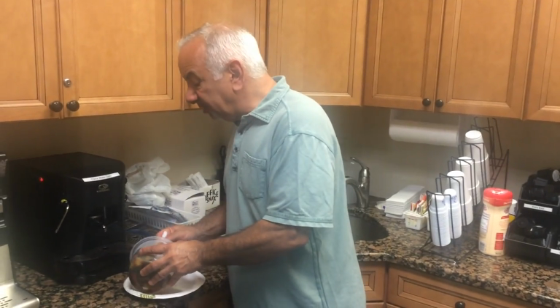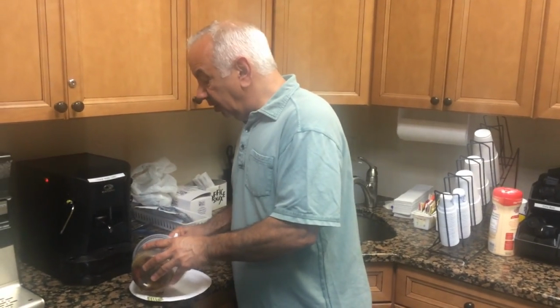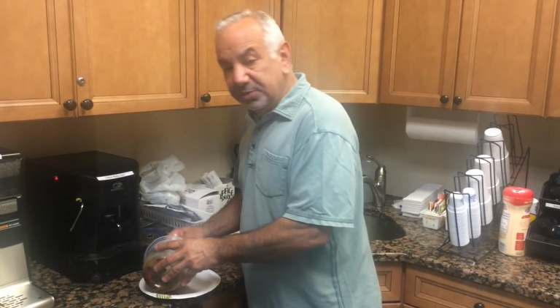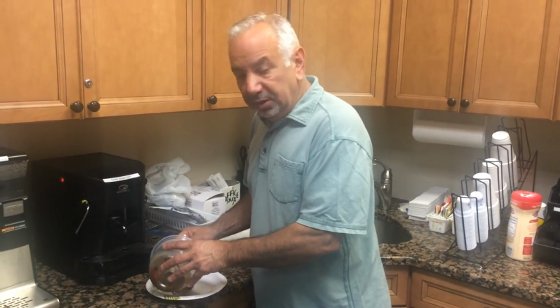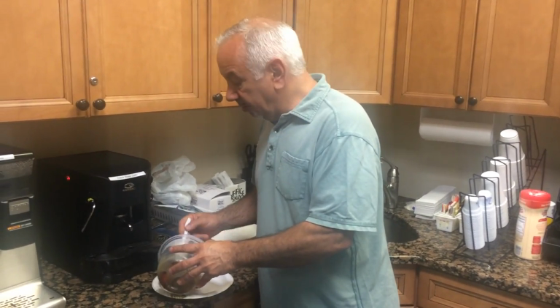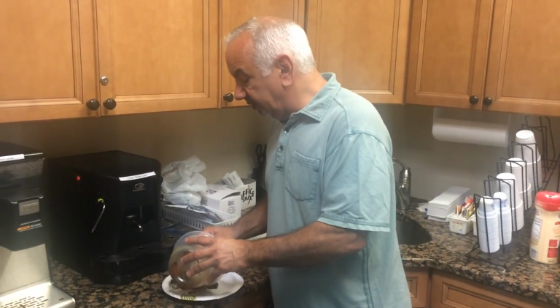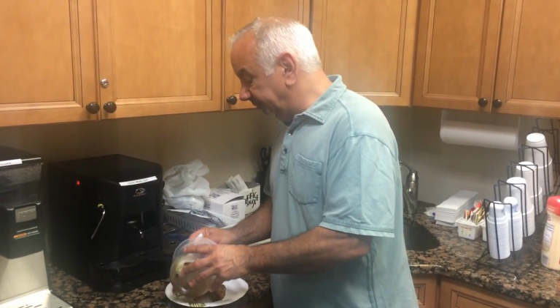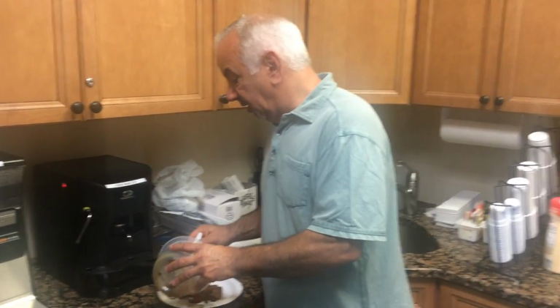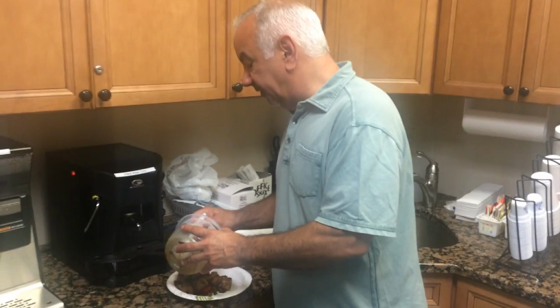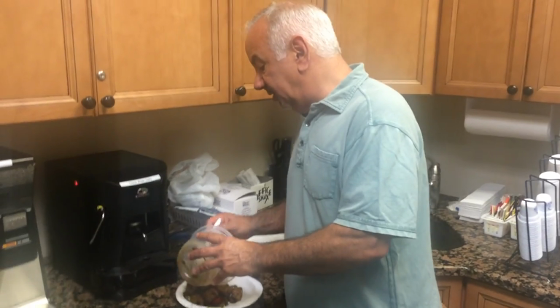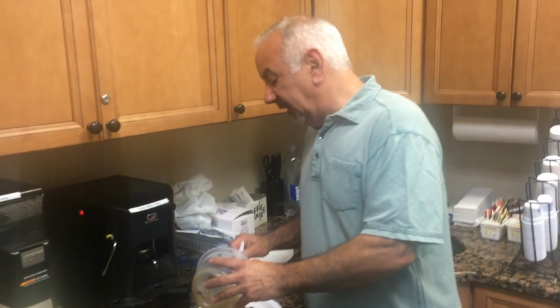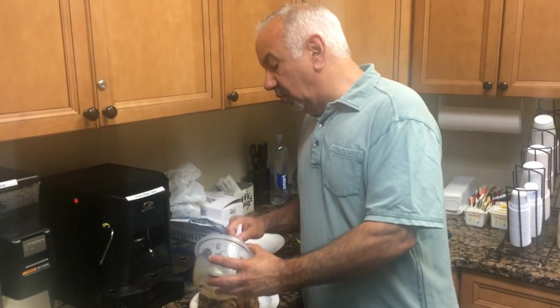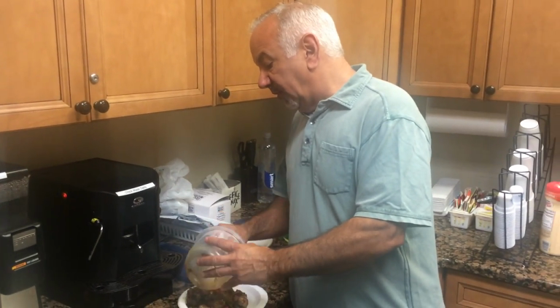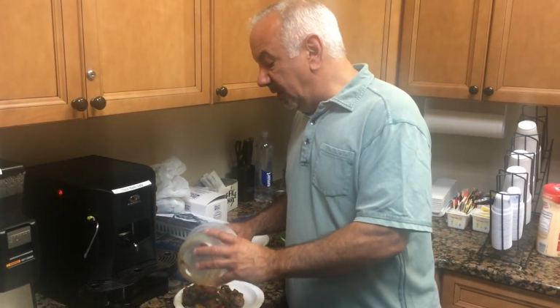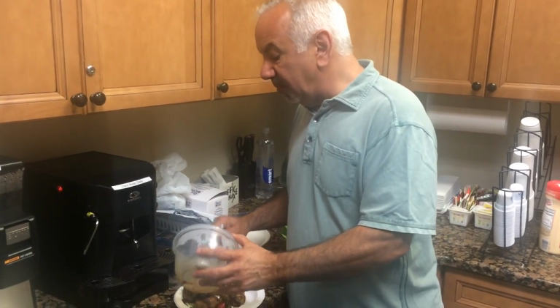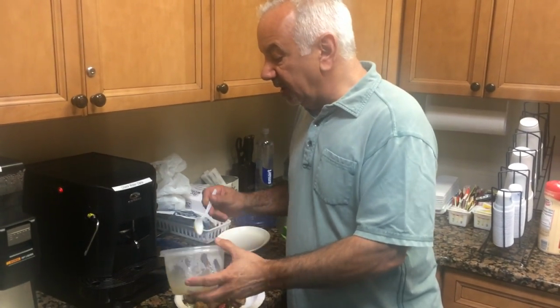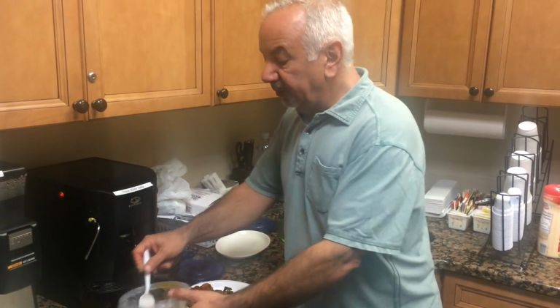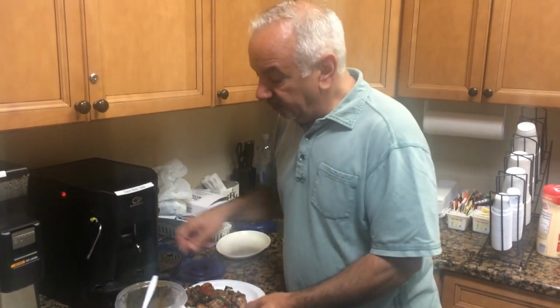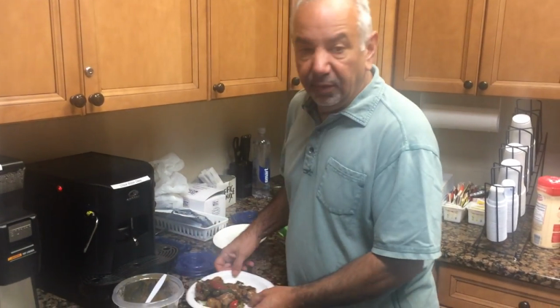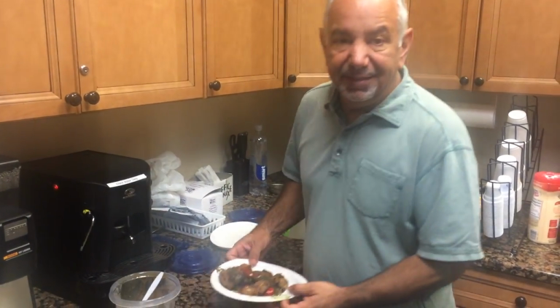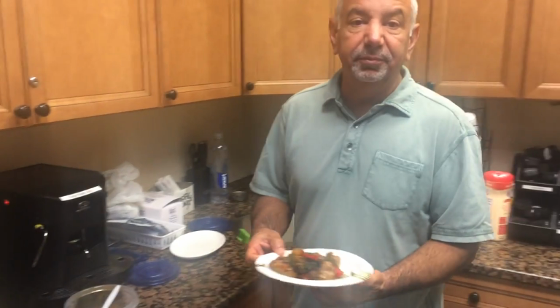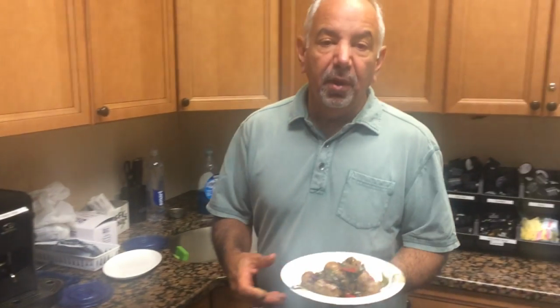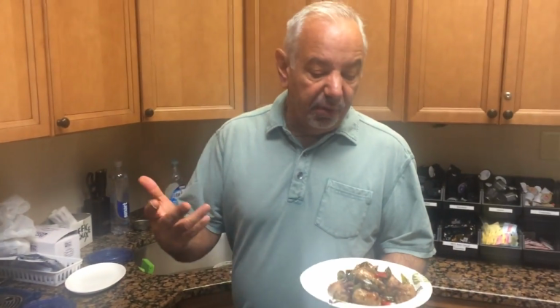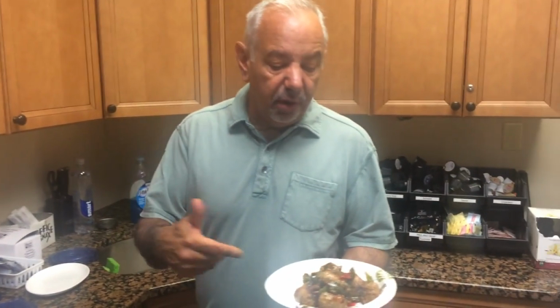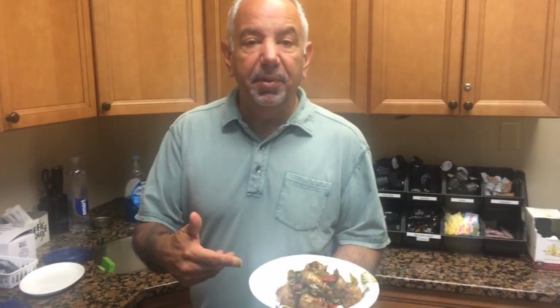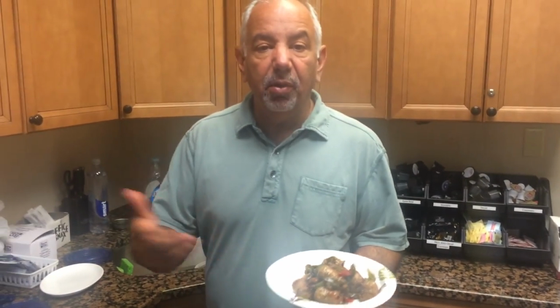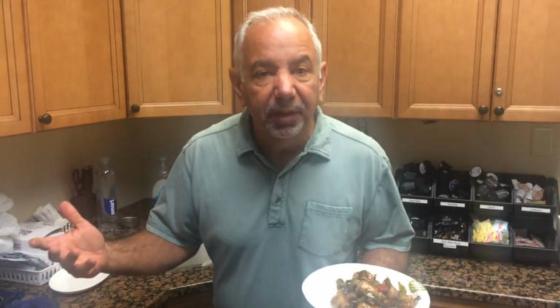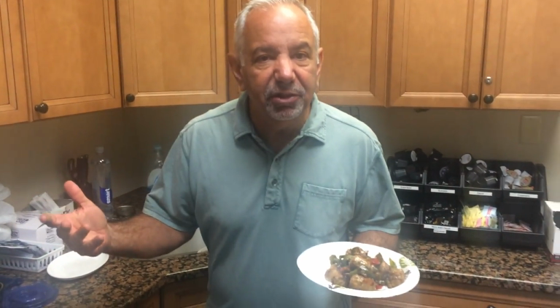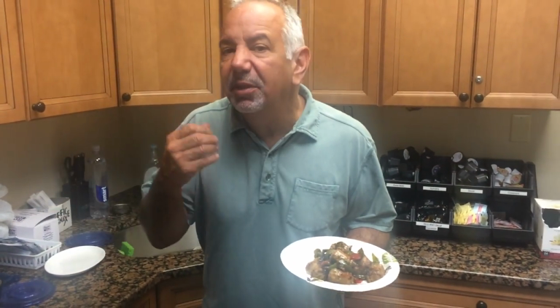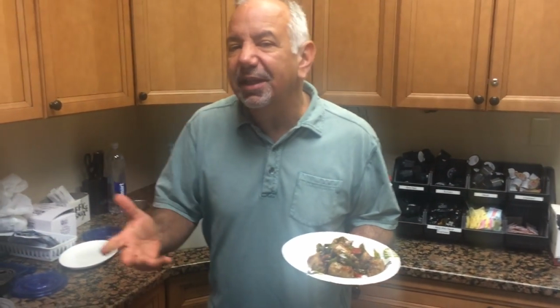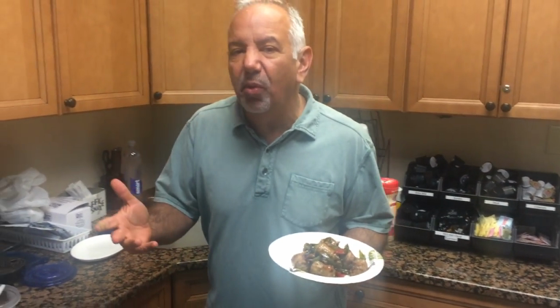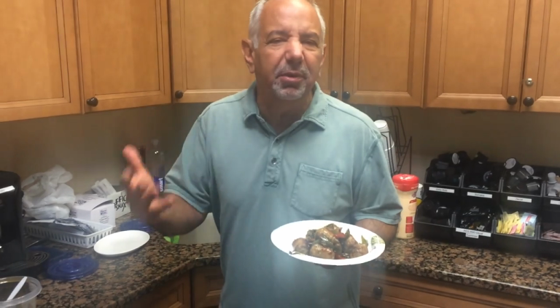So I cooked it this morning on my stovetop for 15 minutes, let it cool, put it in a Tupperware container, and before you know it, it's done. Gonna bring it to work, pop it in the microwave — lunch like I'm on the Seaside boardwalk, summertime.